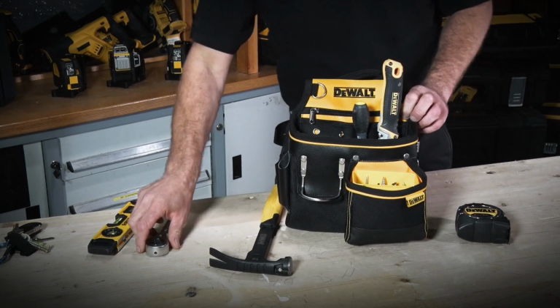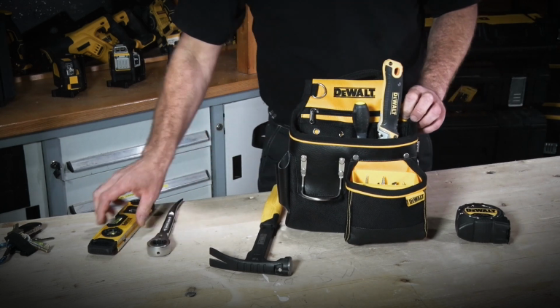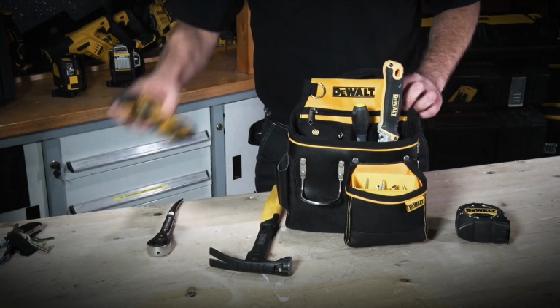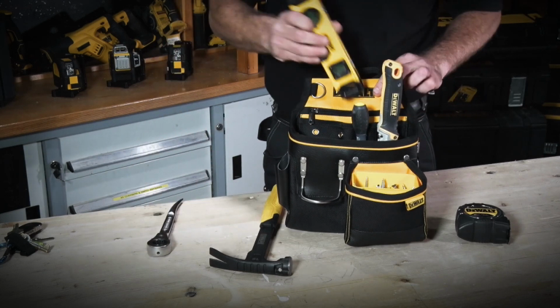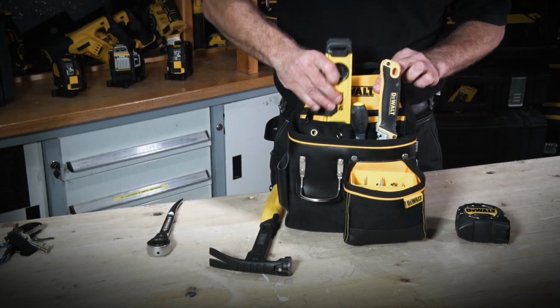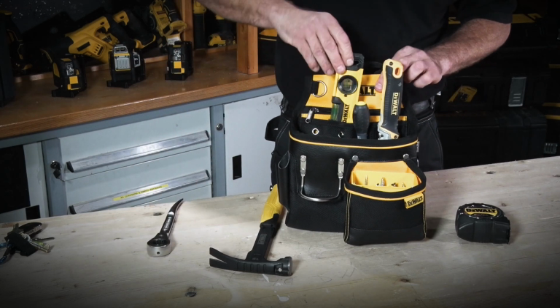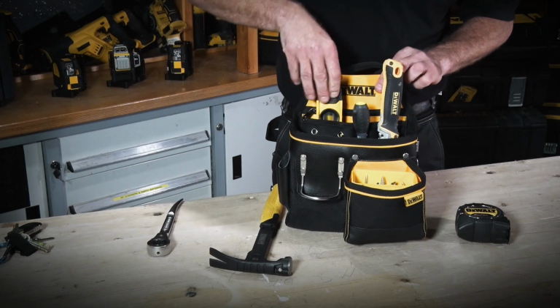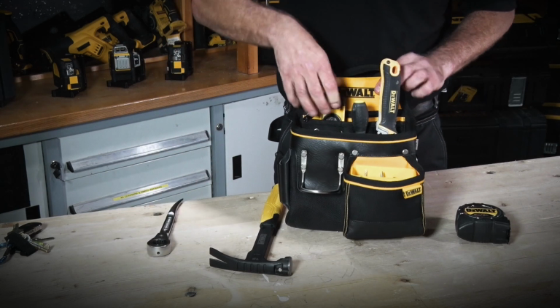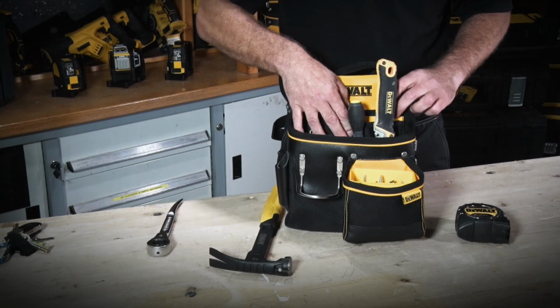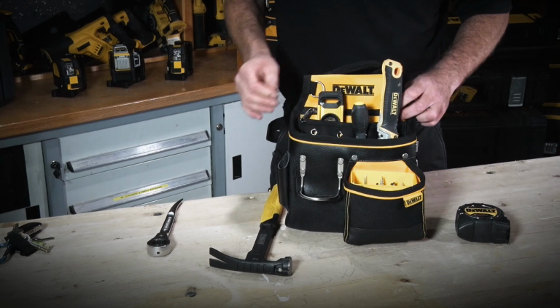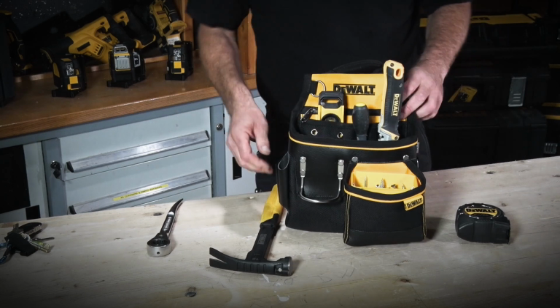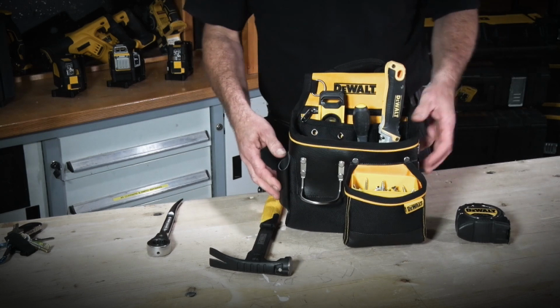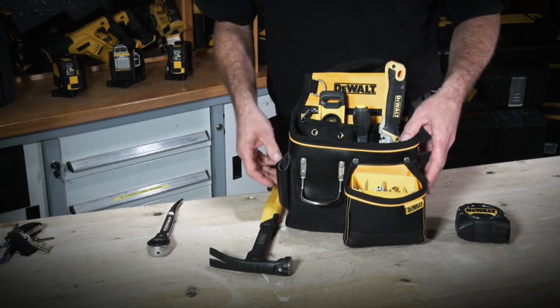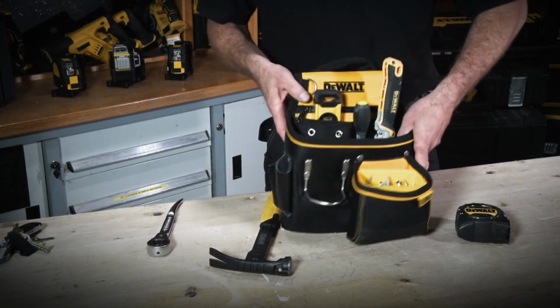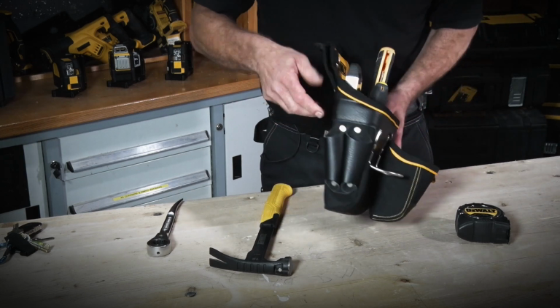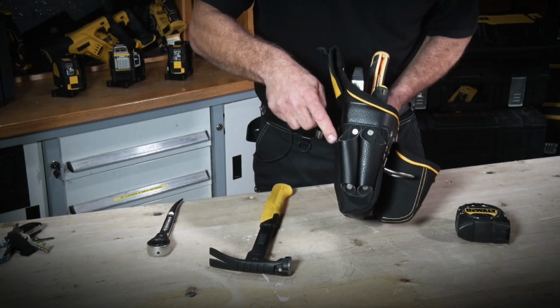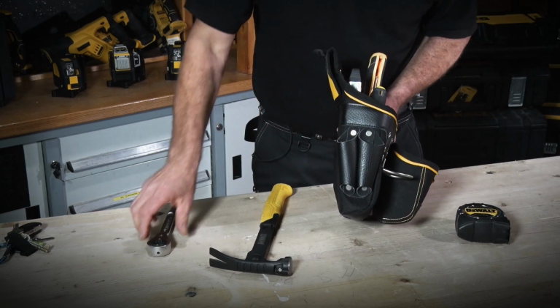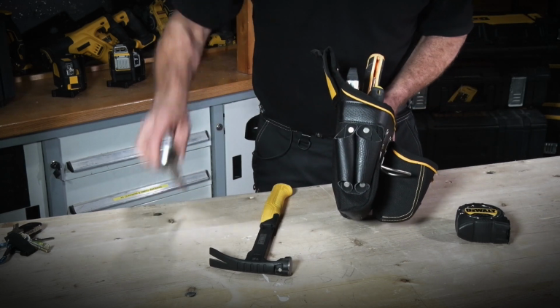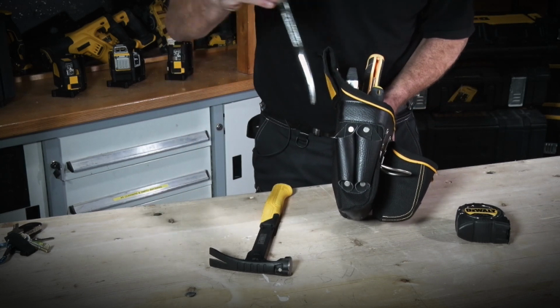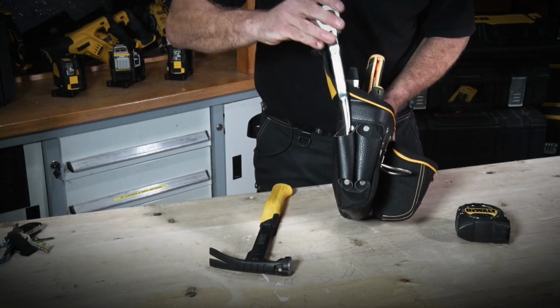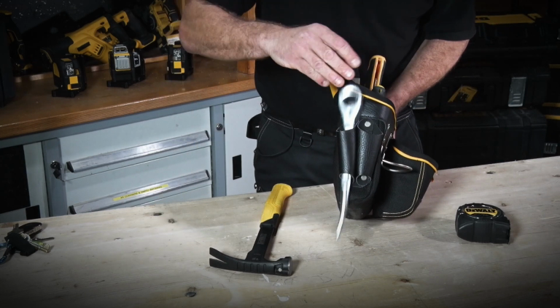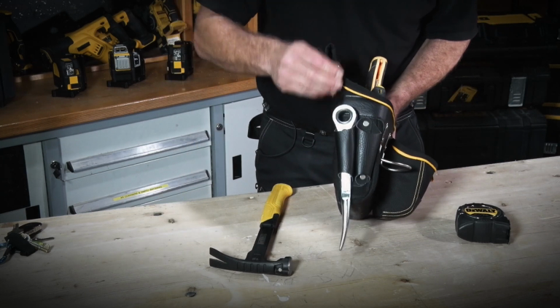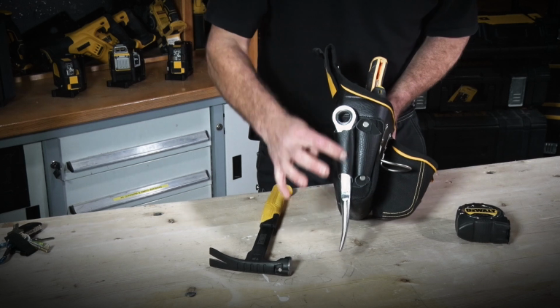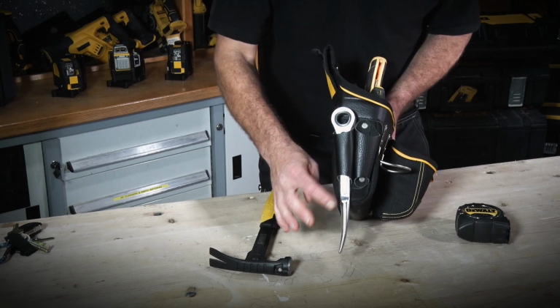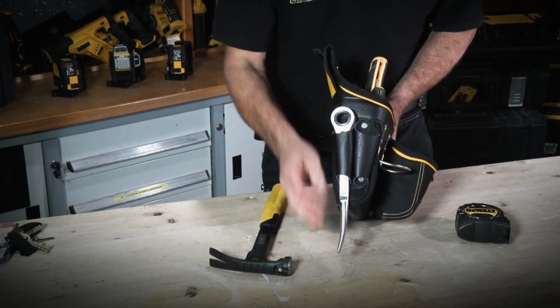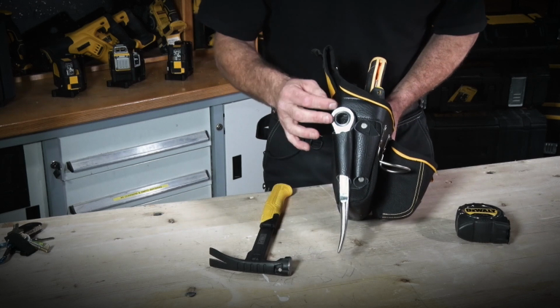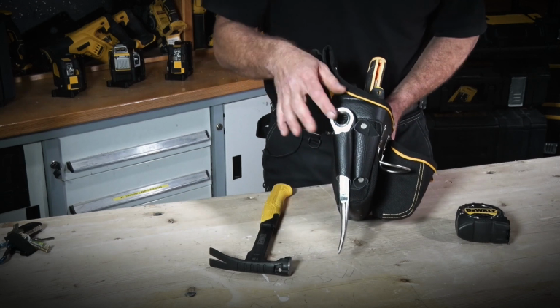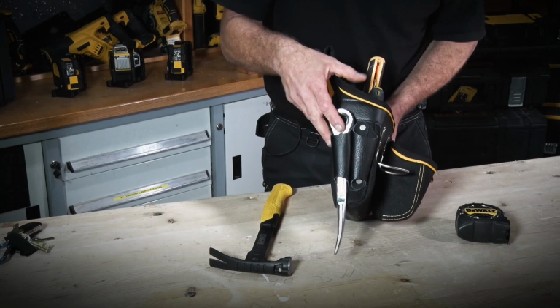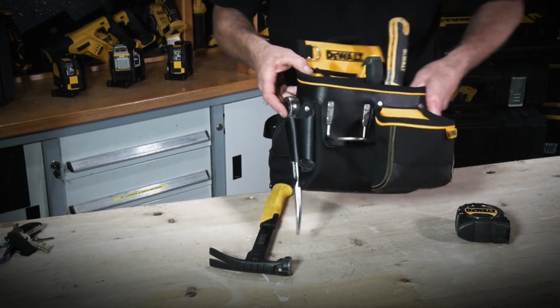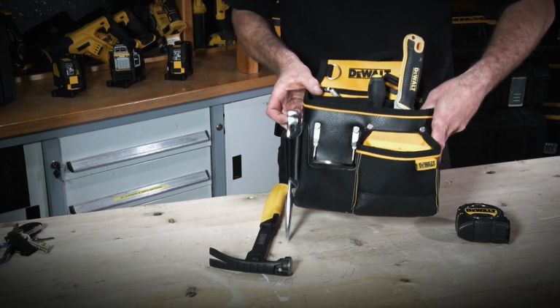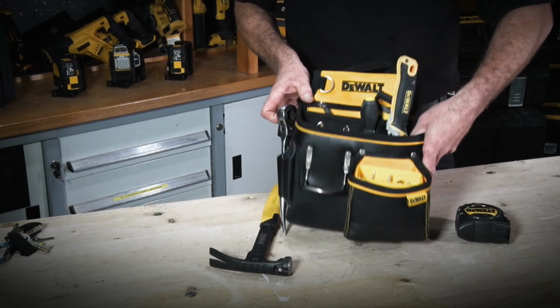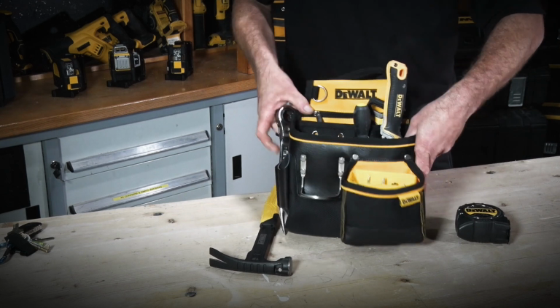There's an assortment of pockets to store all your tools. On the end we have reinforced pockets, which are for strong items like this spanner here.